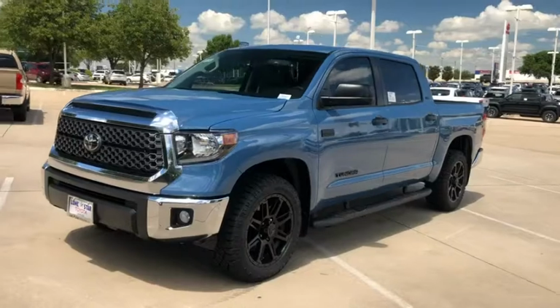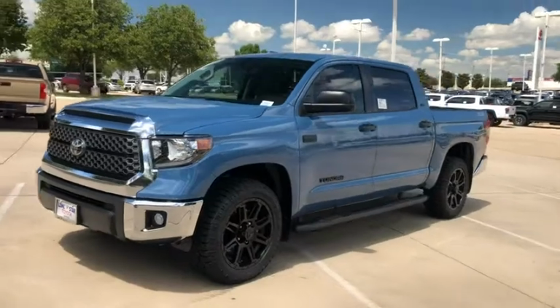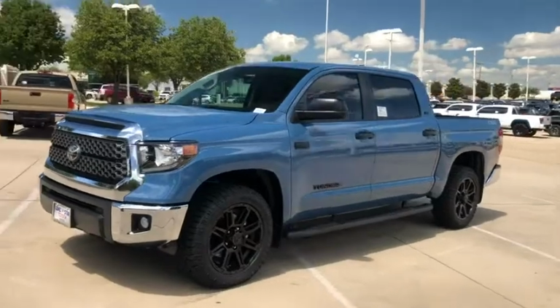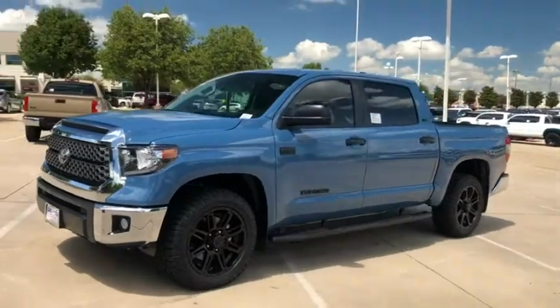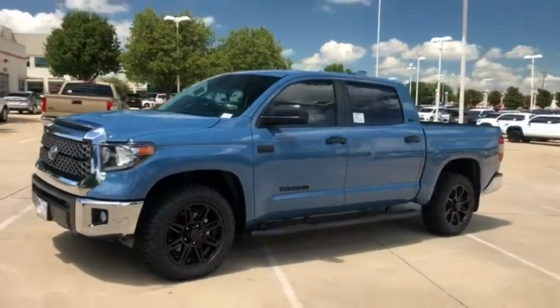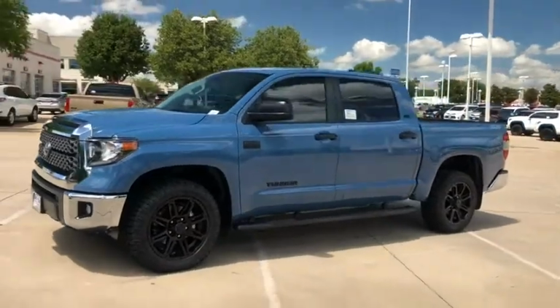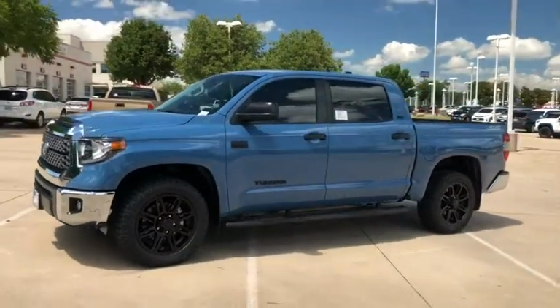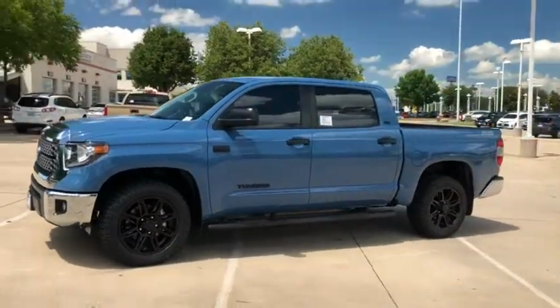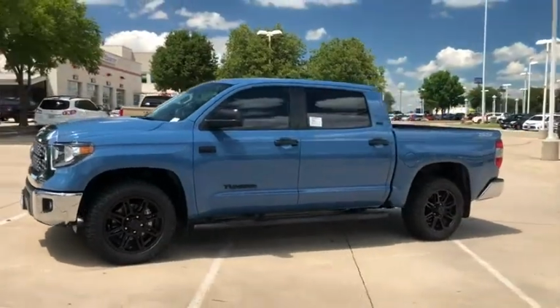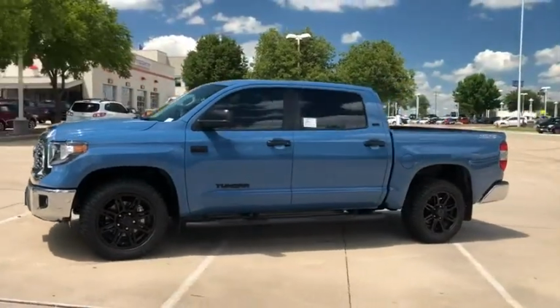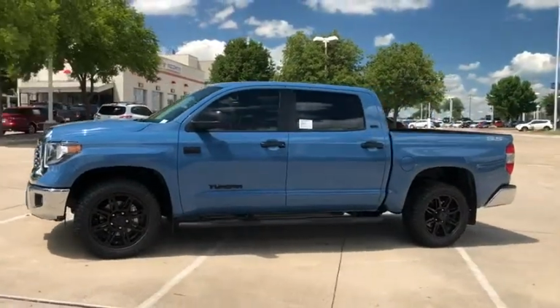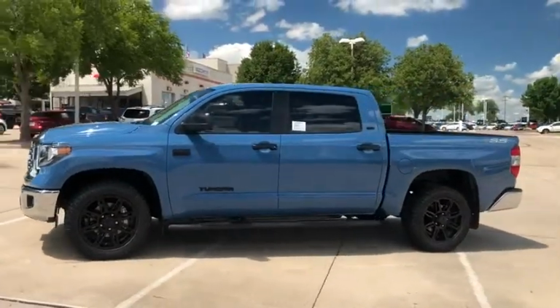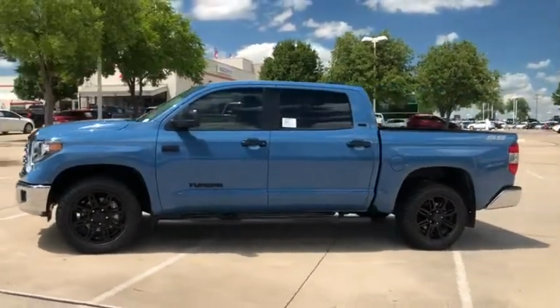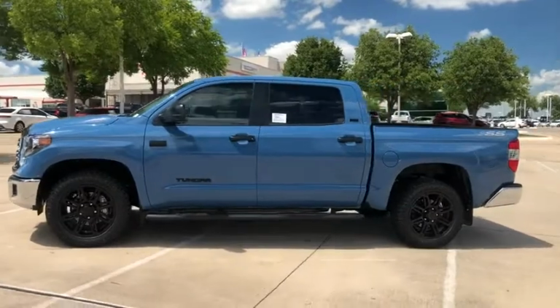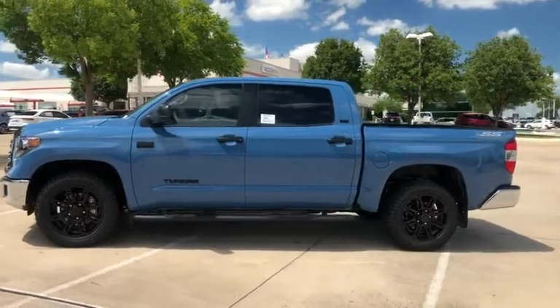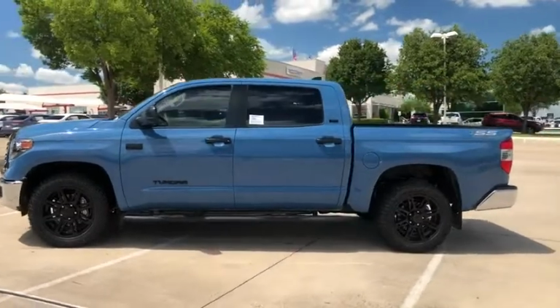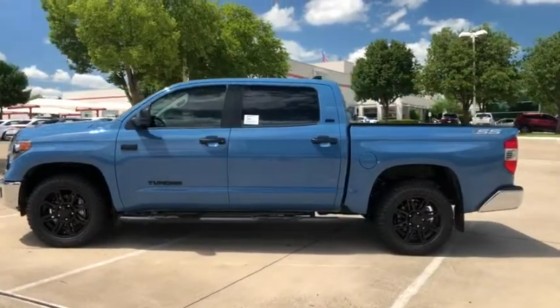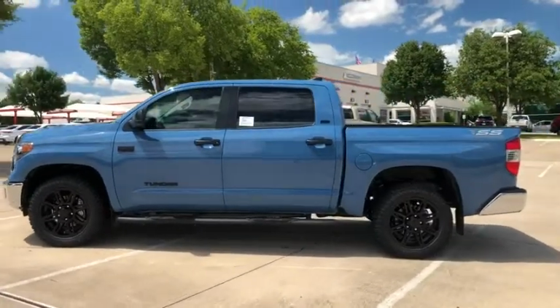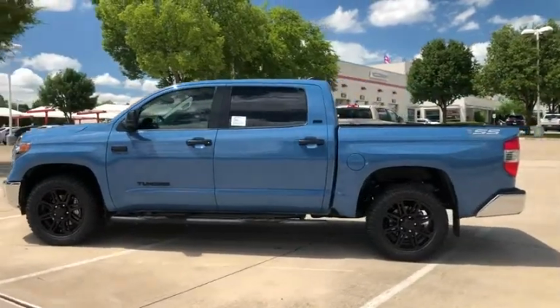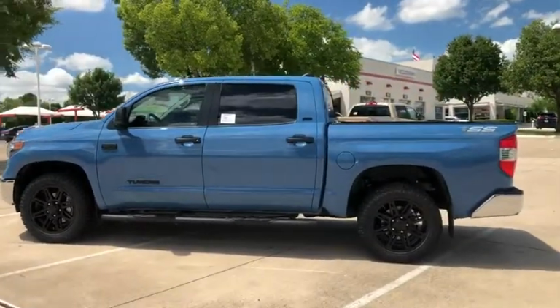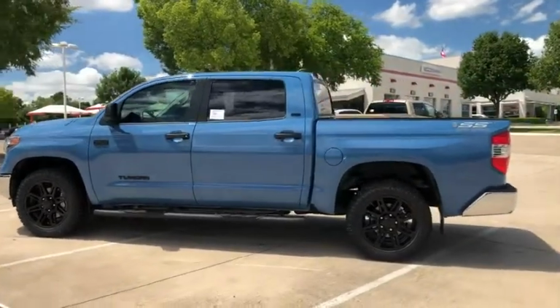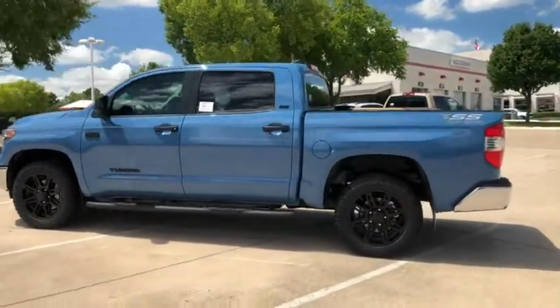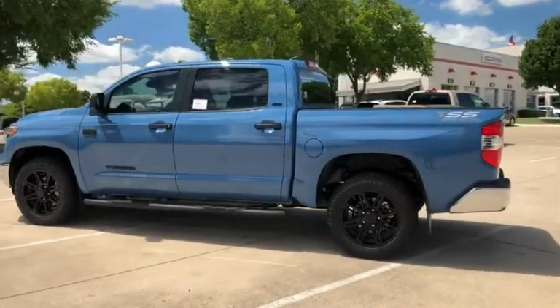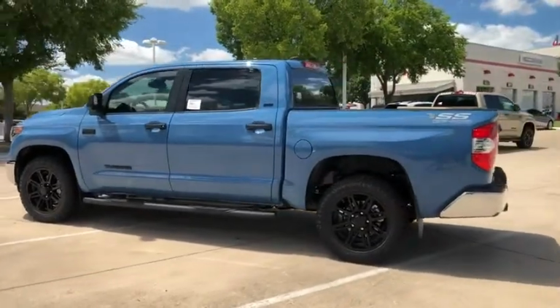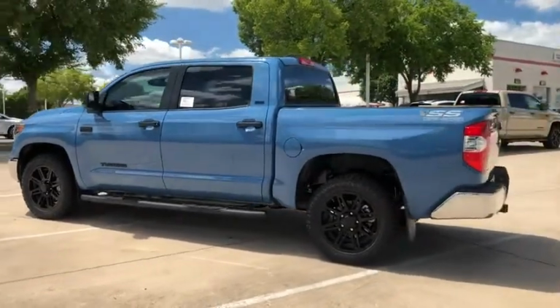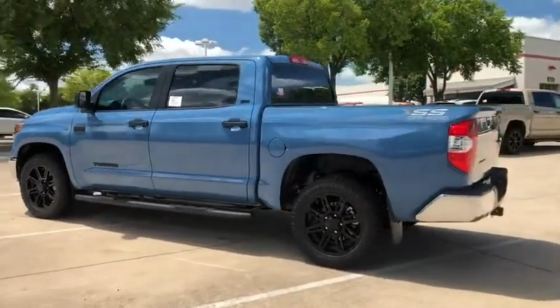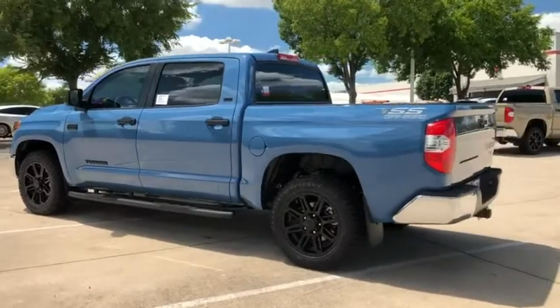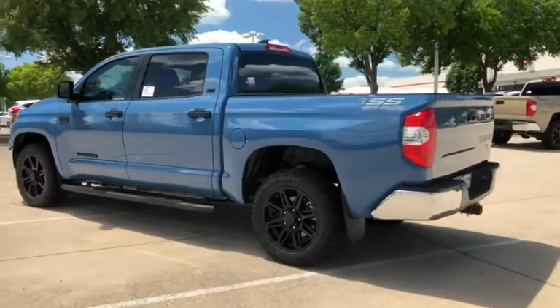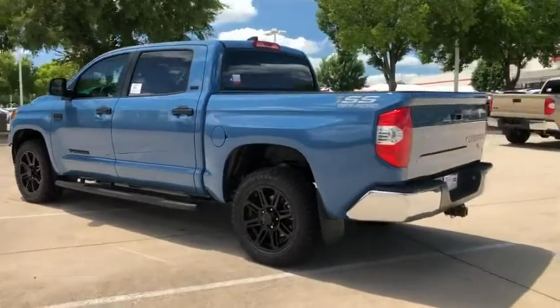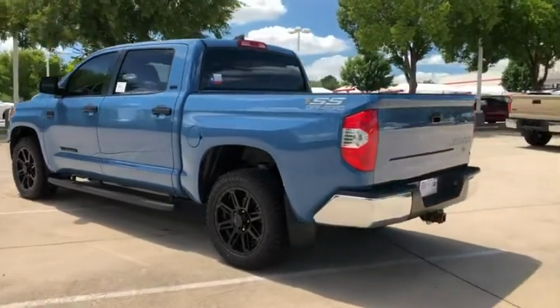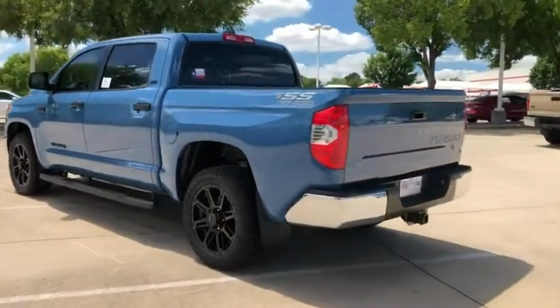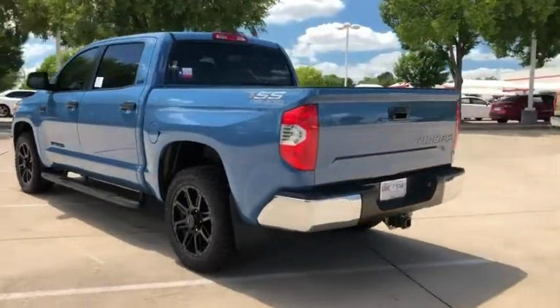Come test drive the 2020 Toyota Tundra. The Tundra has a number of unique features useful for those using it as a work truck, including extra-large door handles, a deck rail system, and an integrated tow hitch.